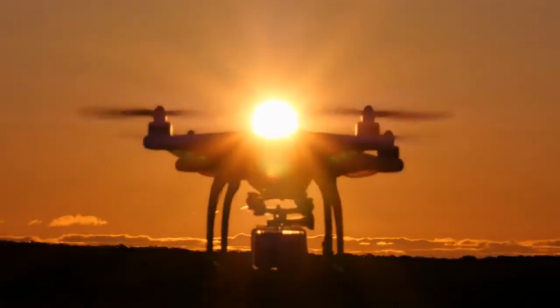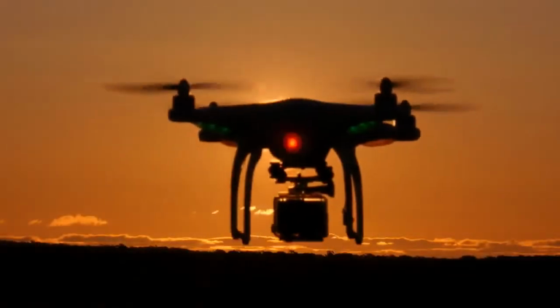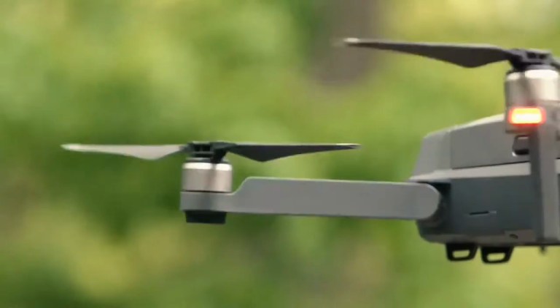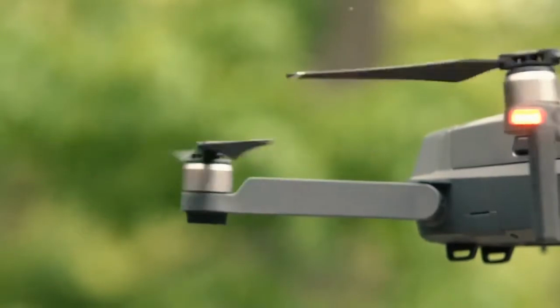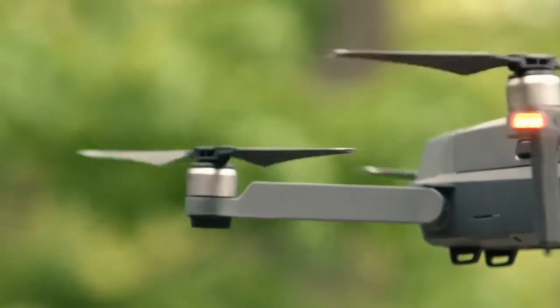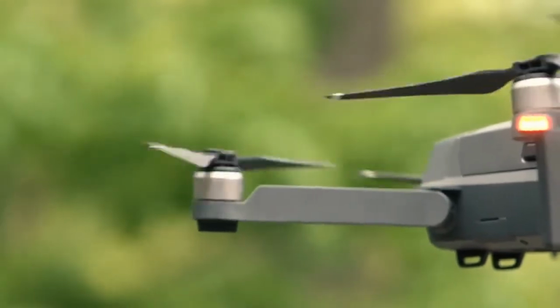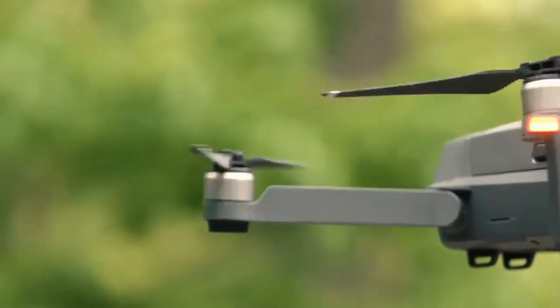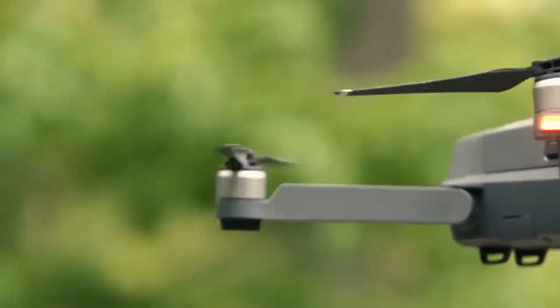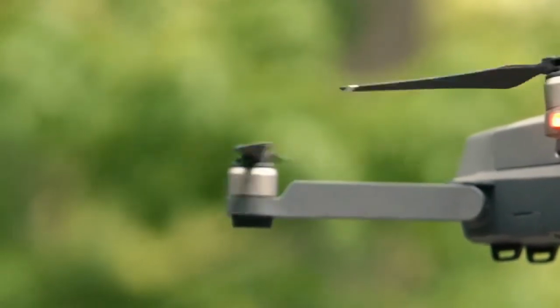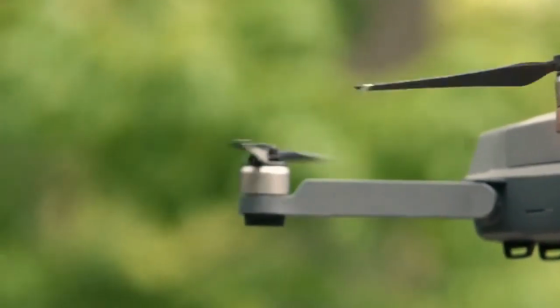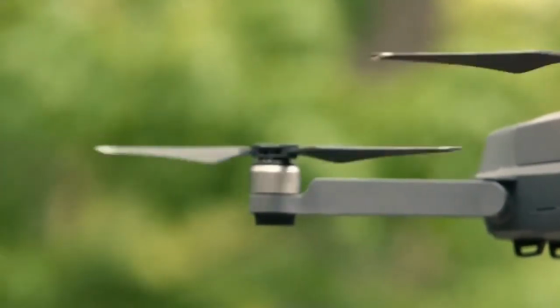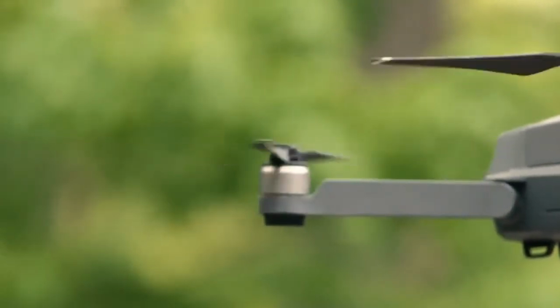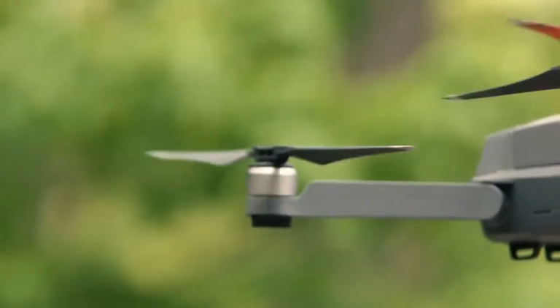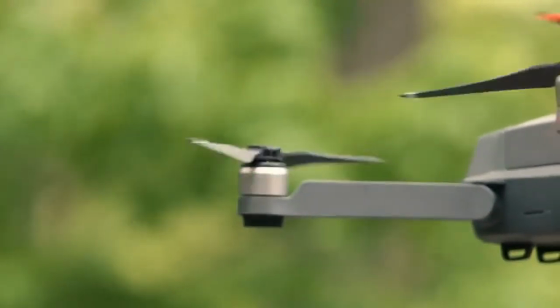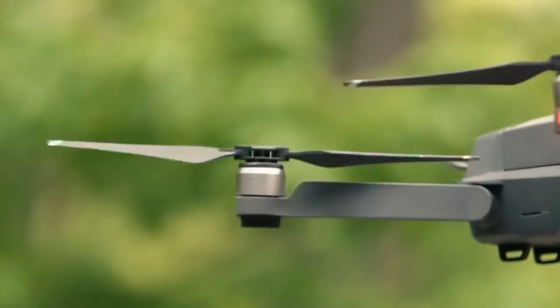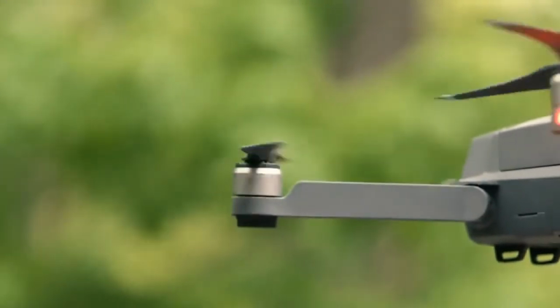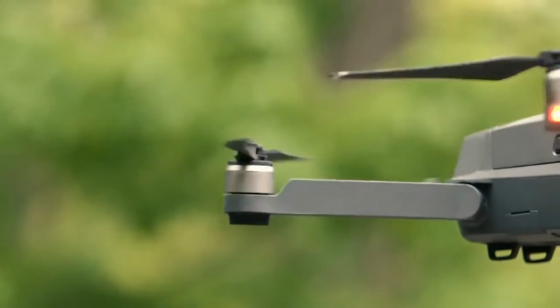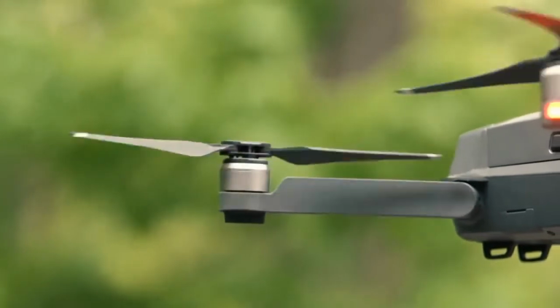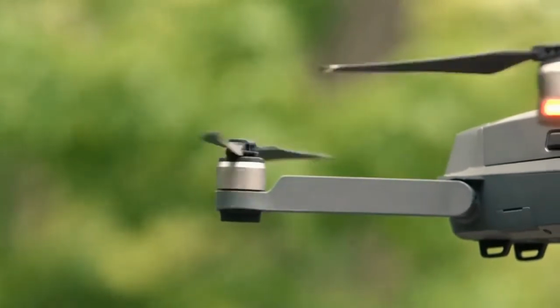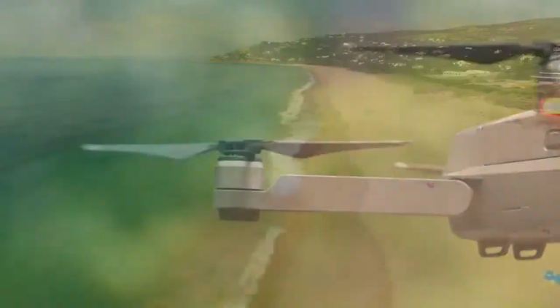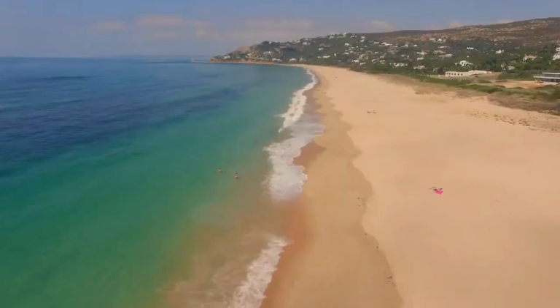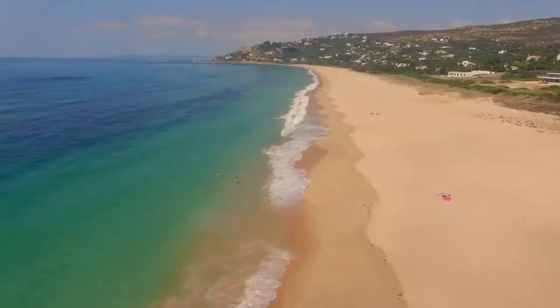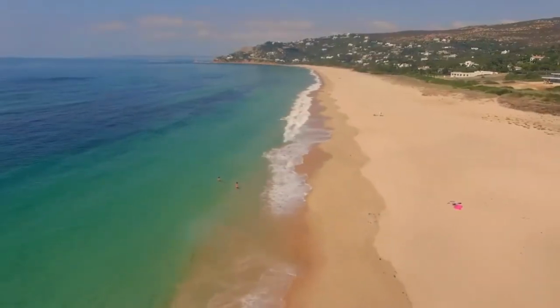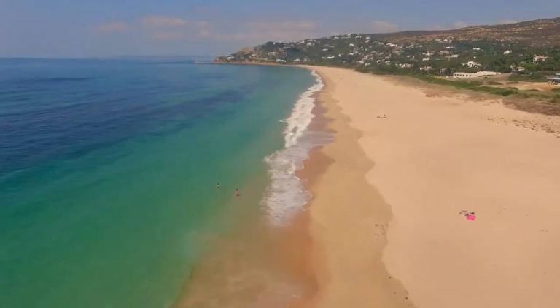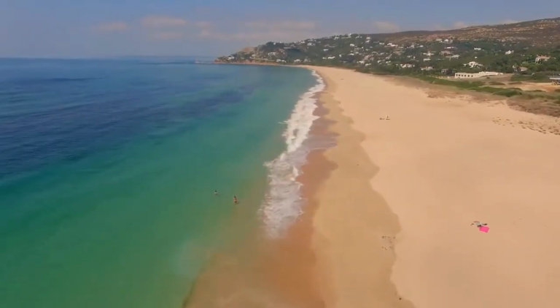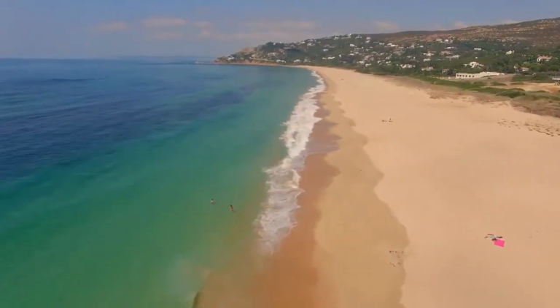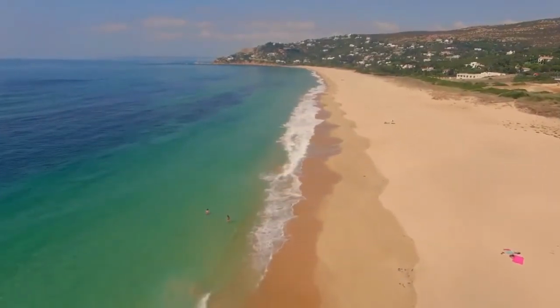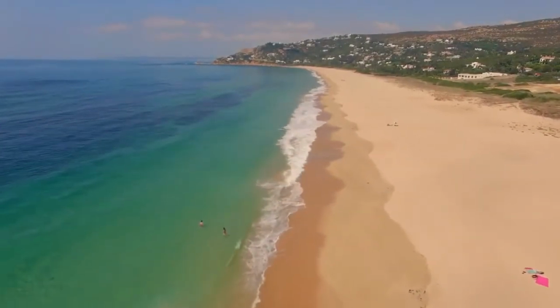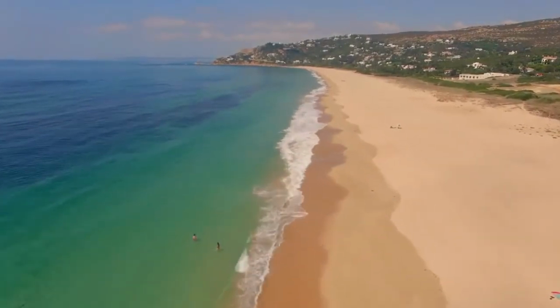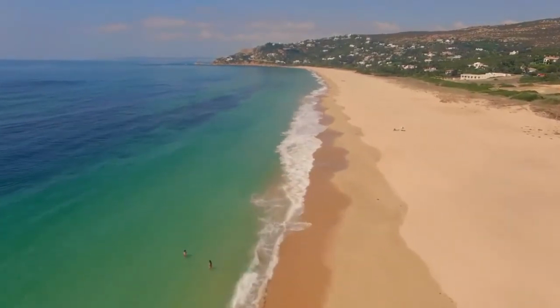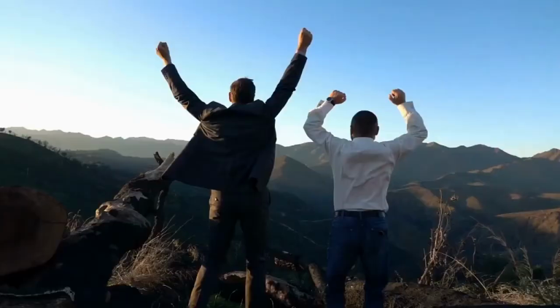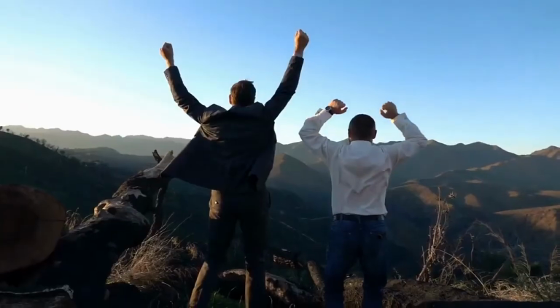It has extended flight time on one intelligent flight battery. Charging at 5 volts 2A provides a maximum flight time of 20 minutes. This drone is supplied with an extra battery which will extend the flight time to 40 minutes, which will bring you double joy time.